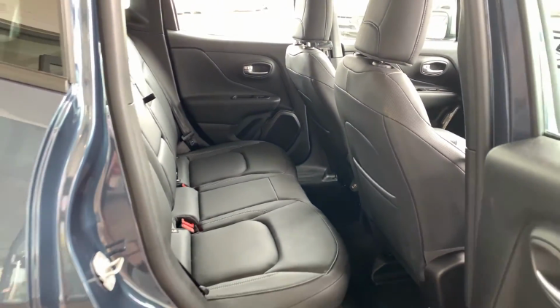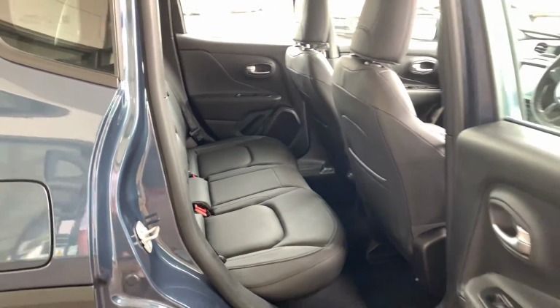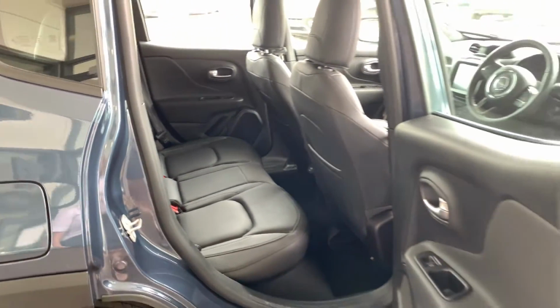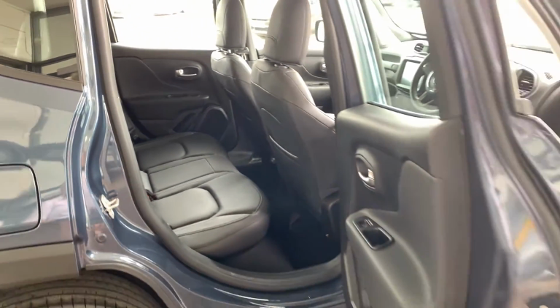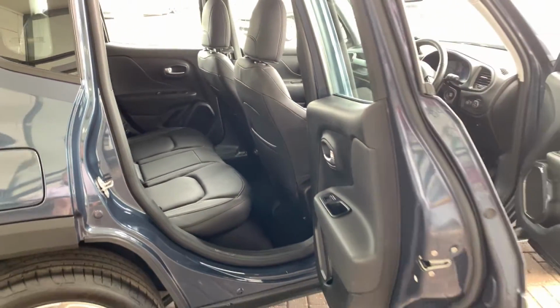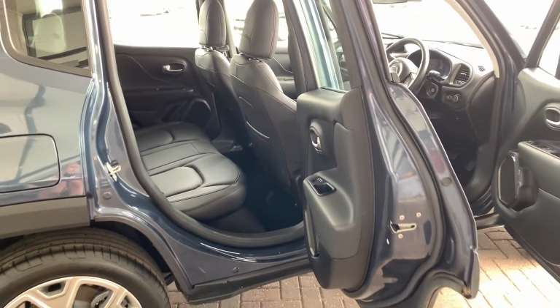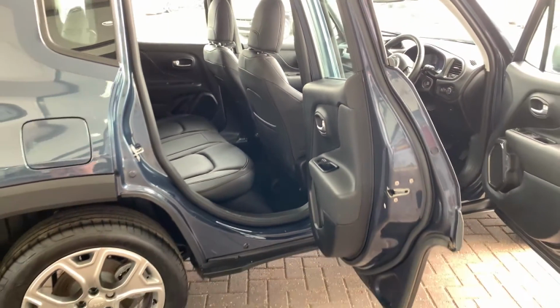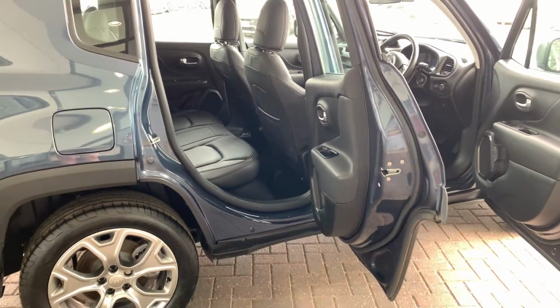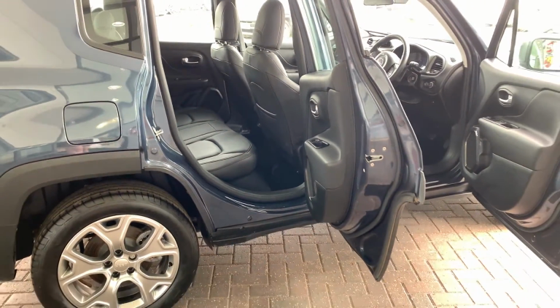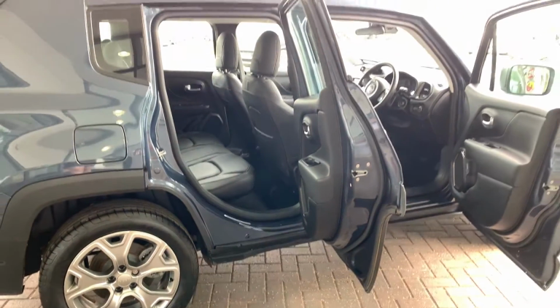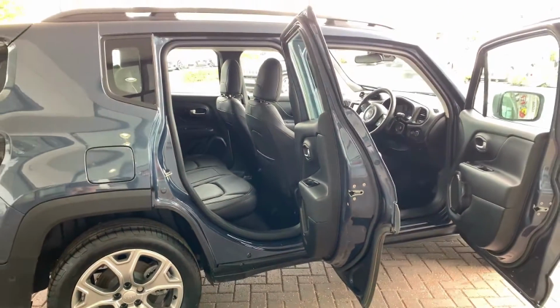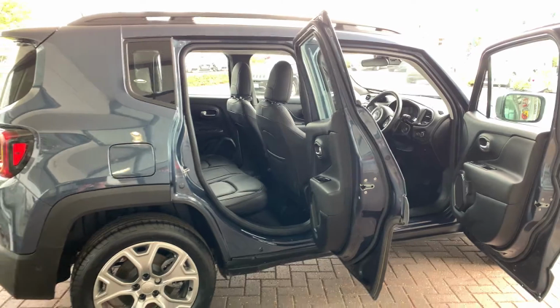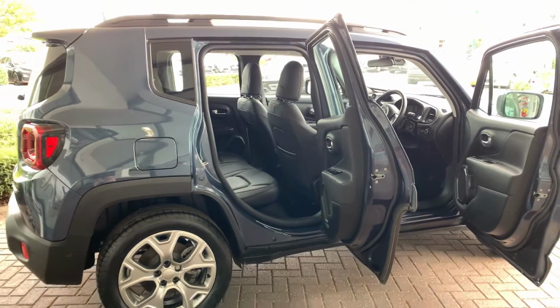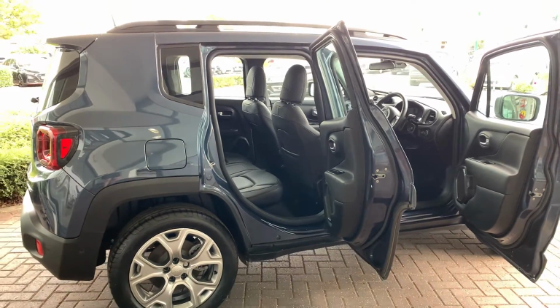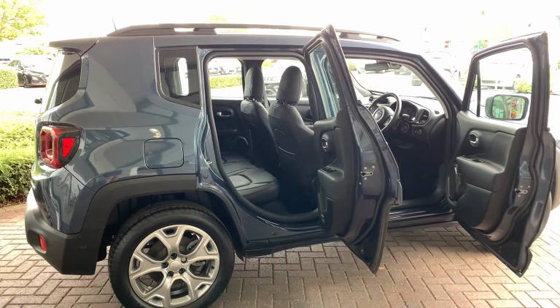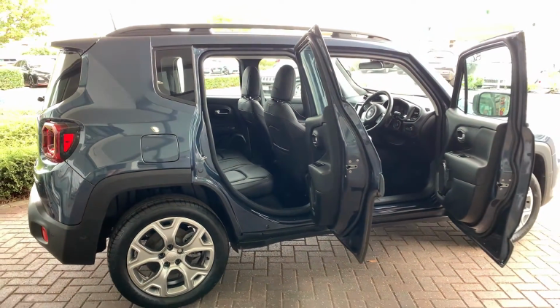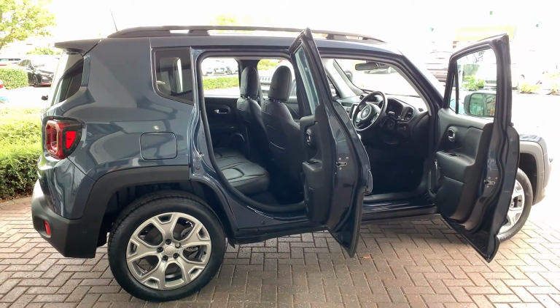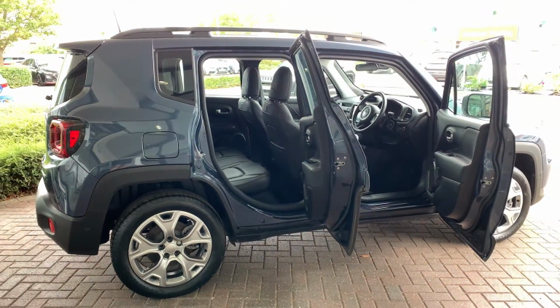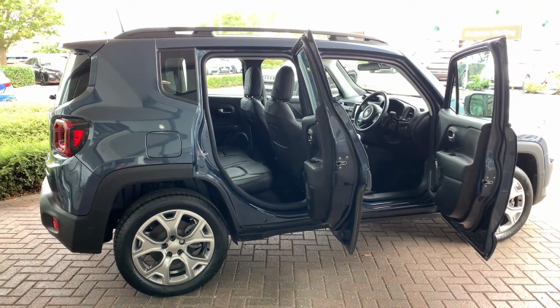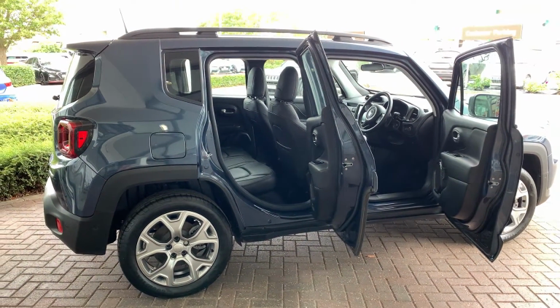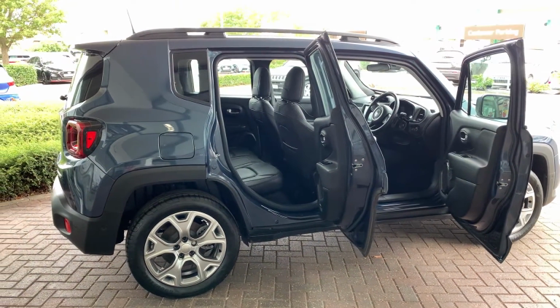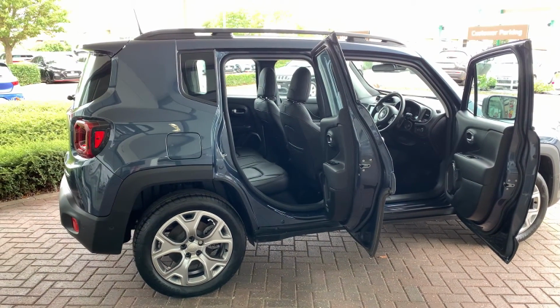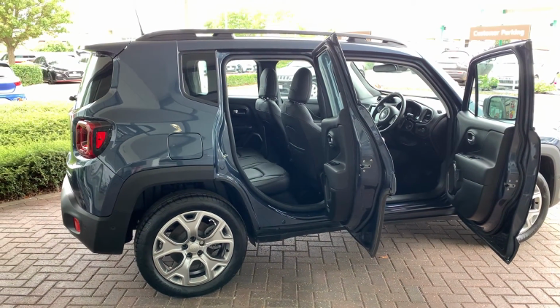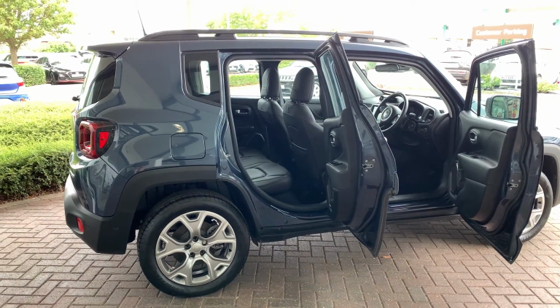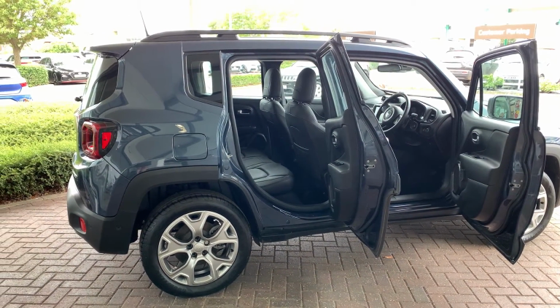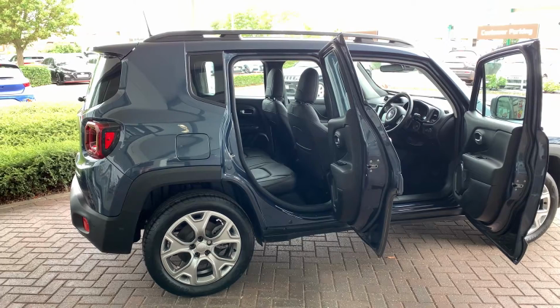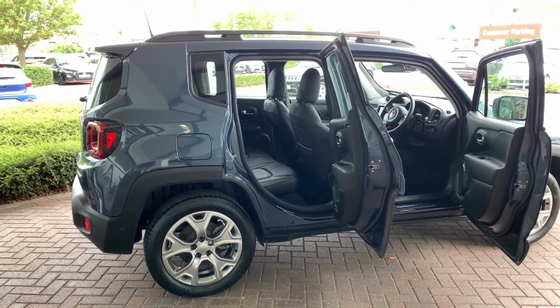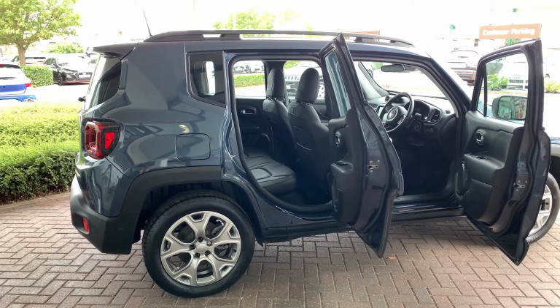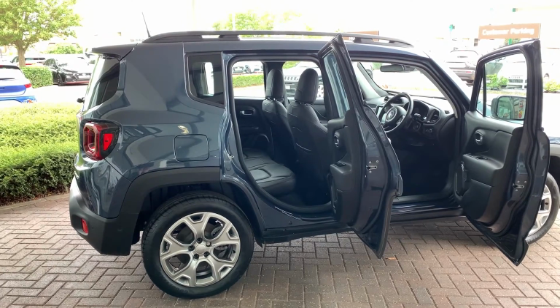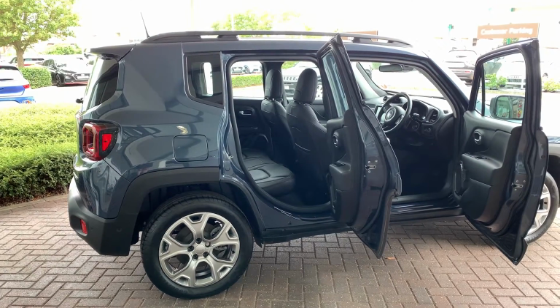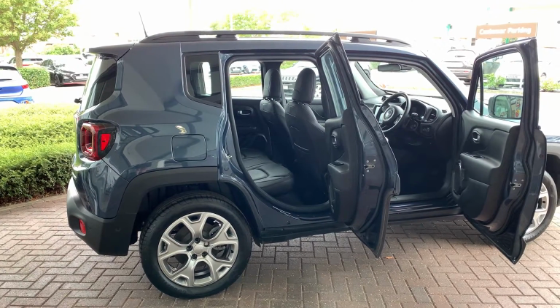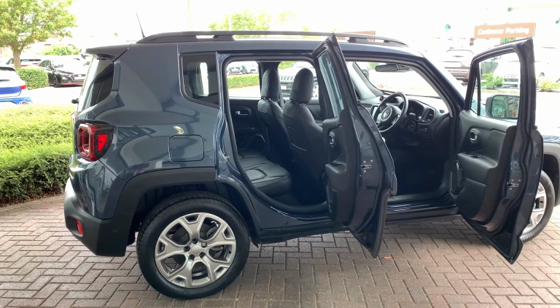So that concludes my video today on this Jeep Renegade. Any questions at all, please contact the Norwich sales team. They'll be more than happy to help you on 01603 537 035. Thank you. Bye.